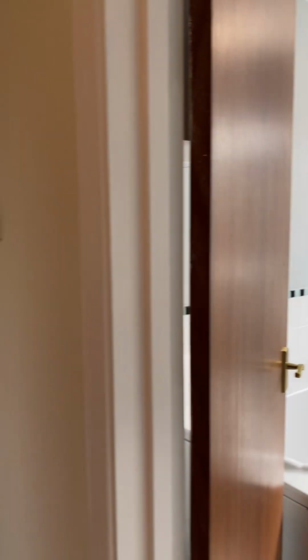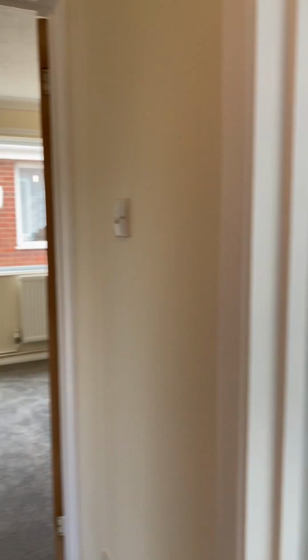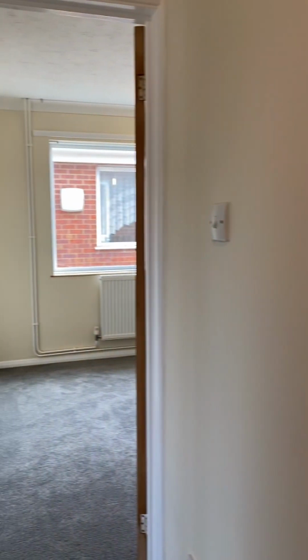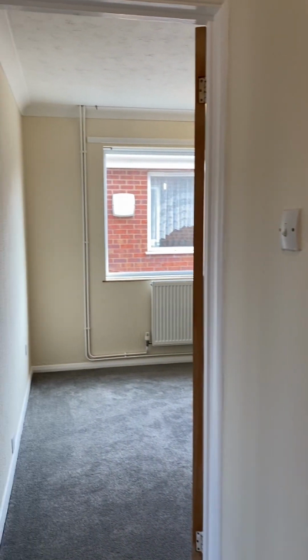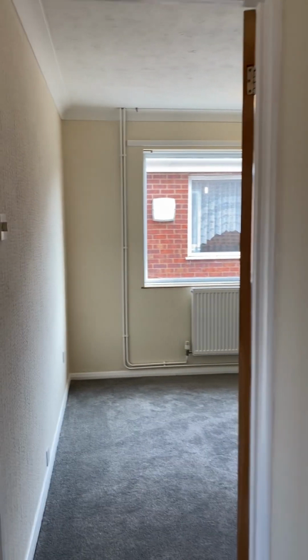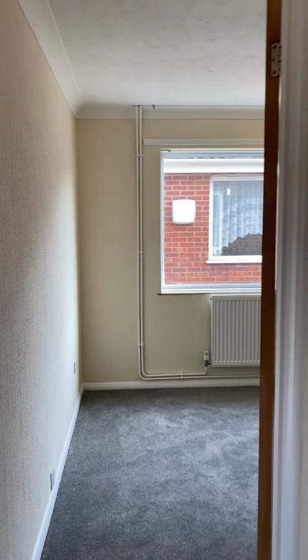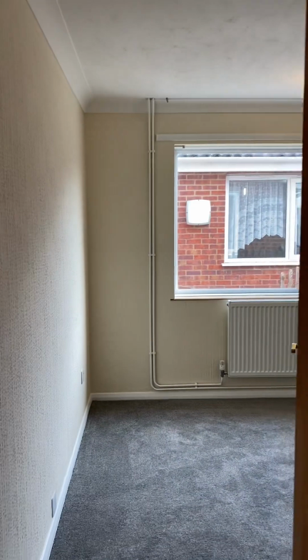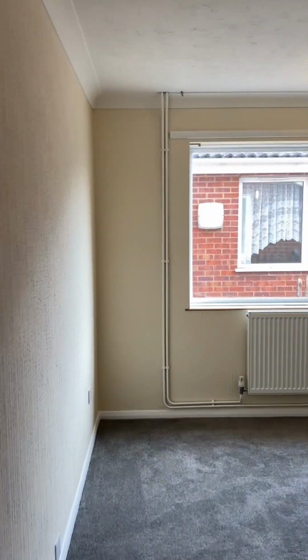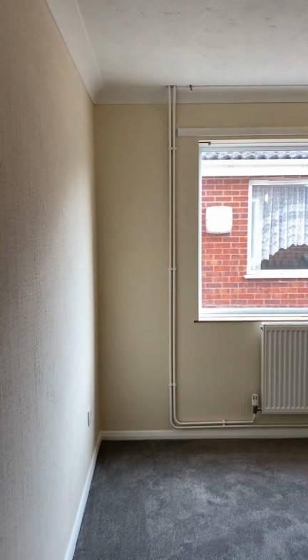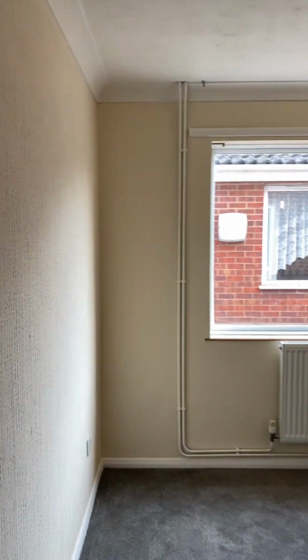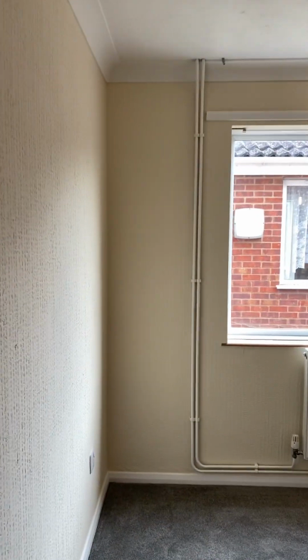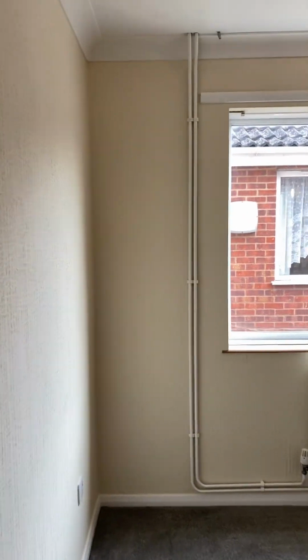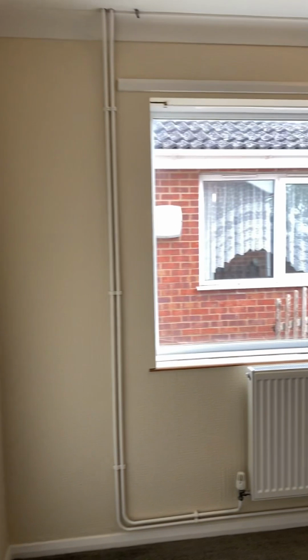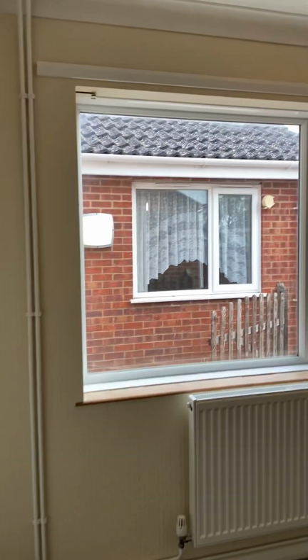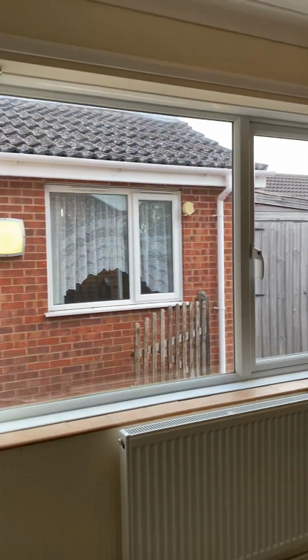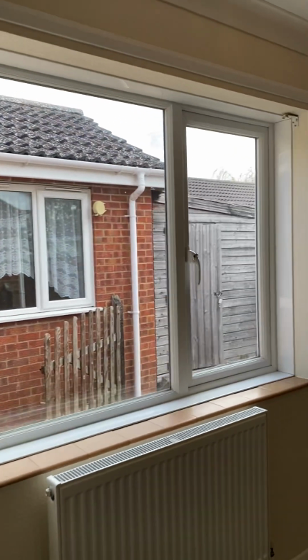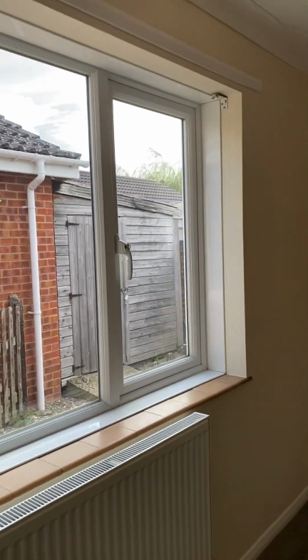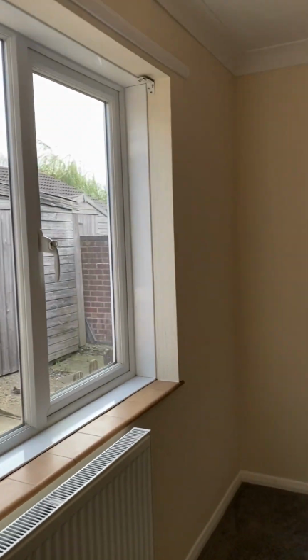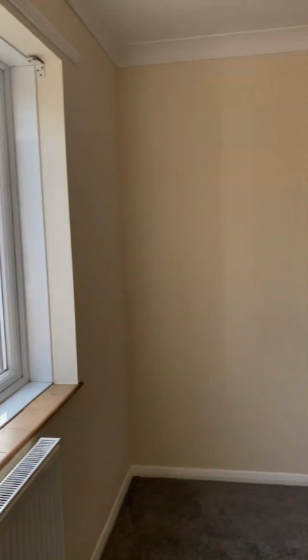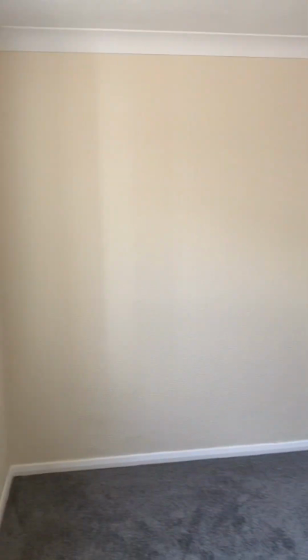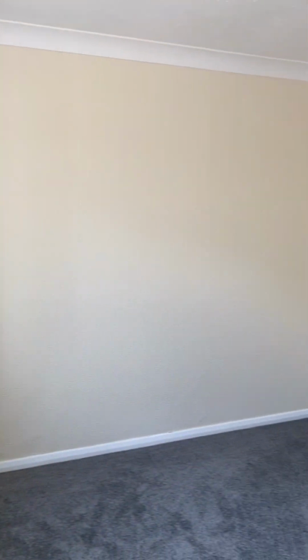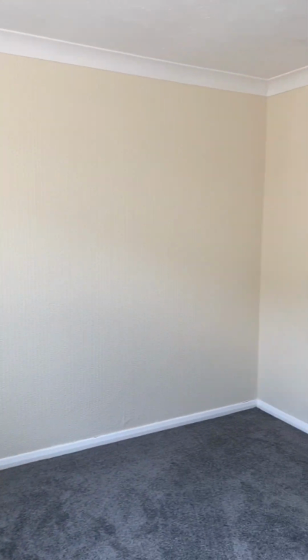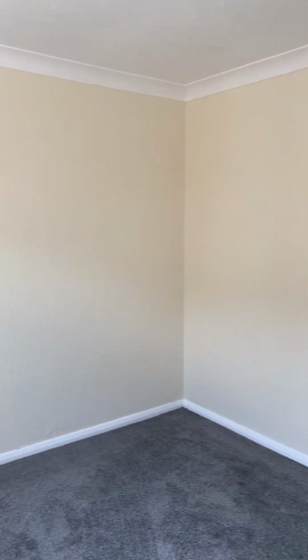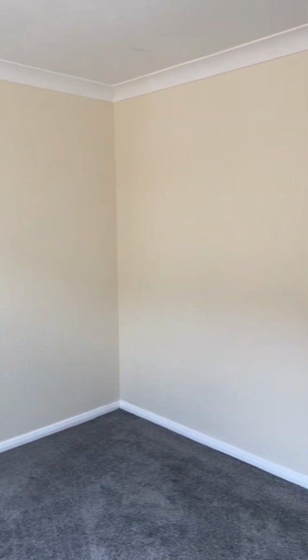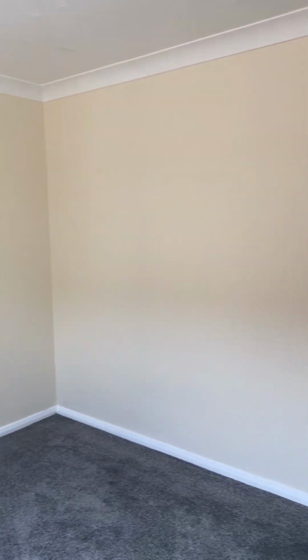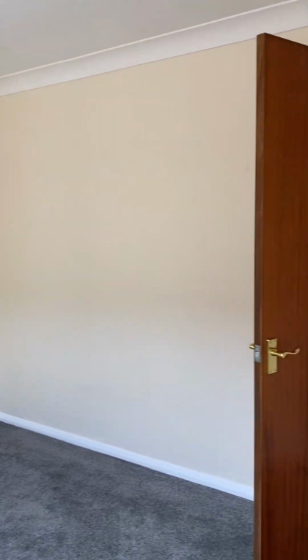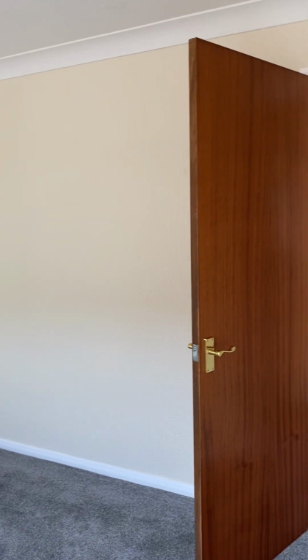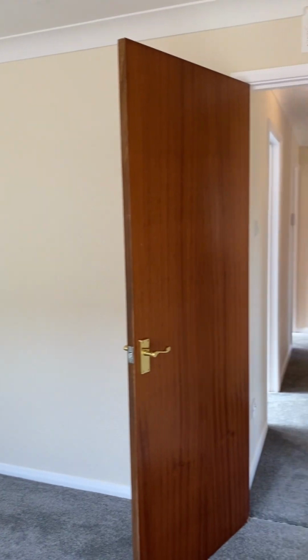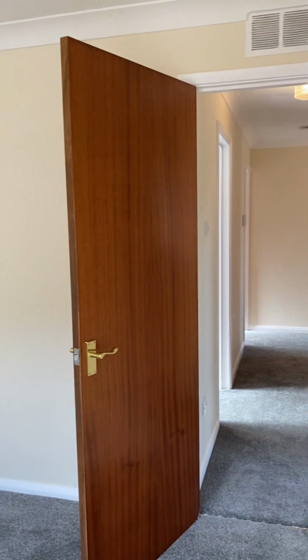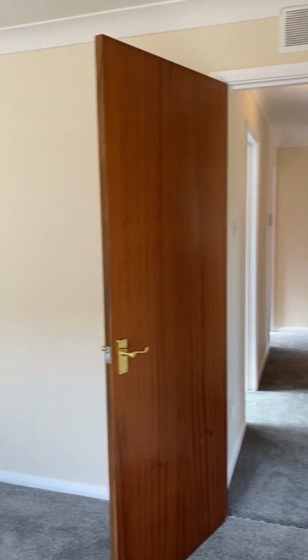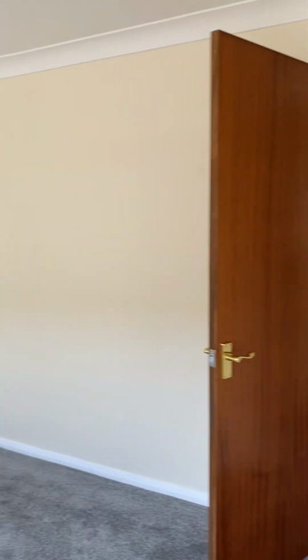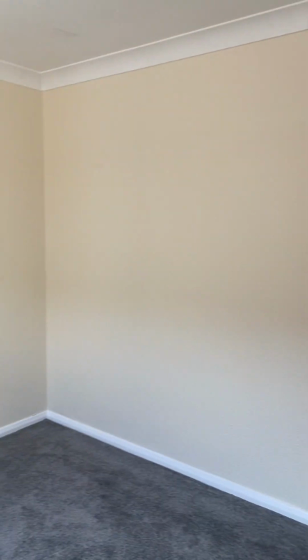Next to the bathroom we have one of the four bedrooms in this bungalow. Each room is a really nice size.